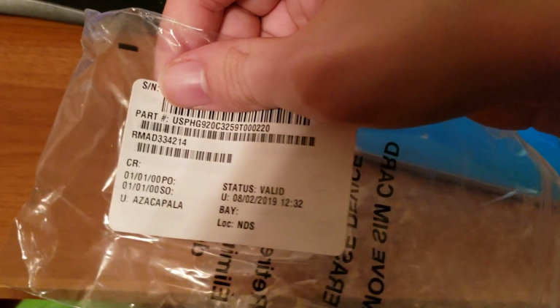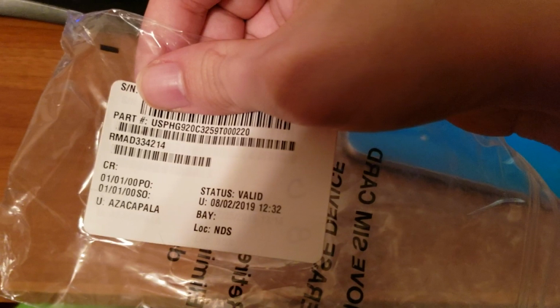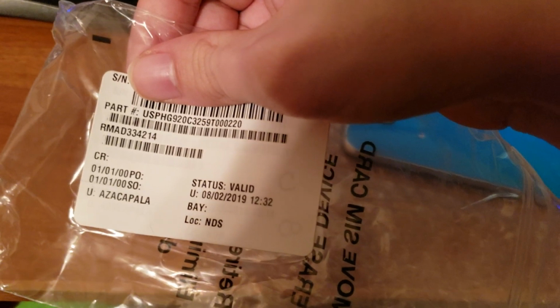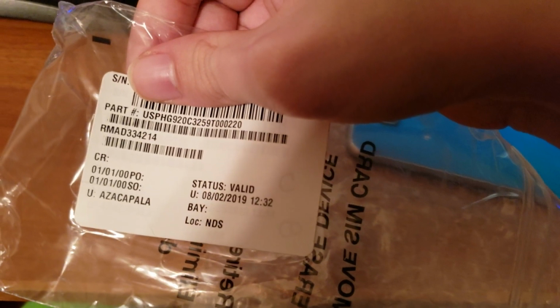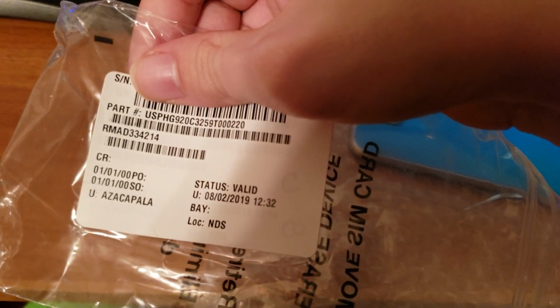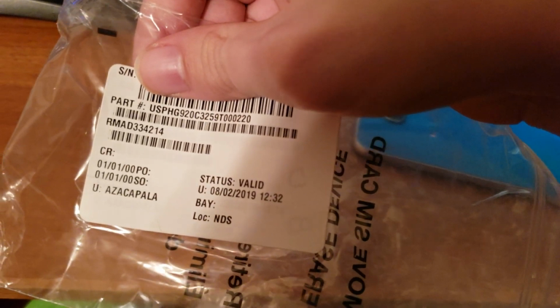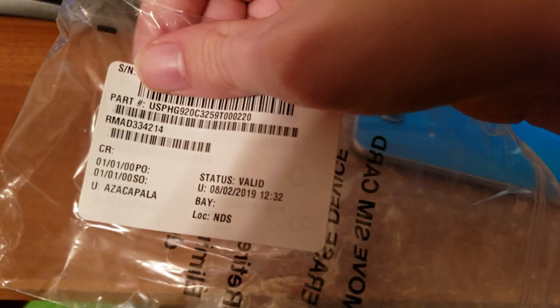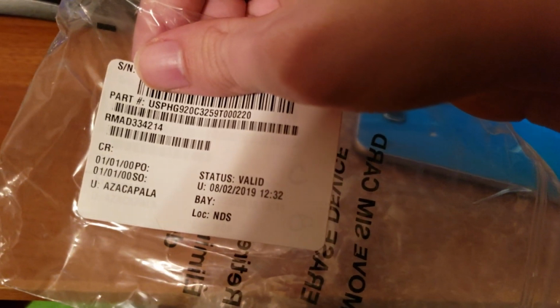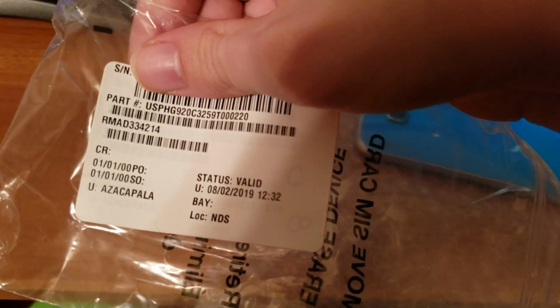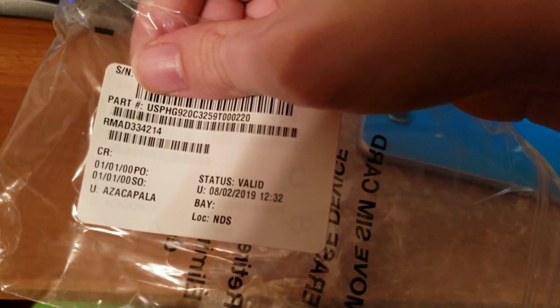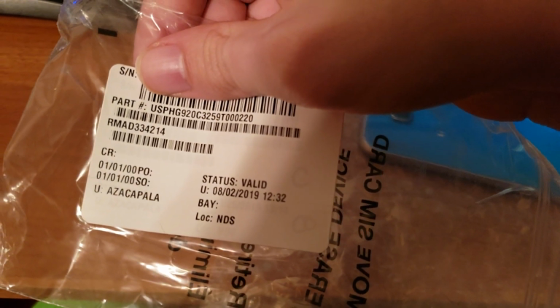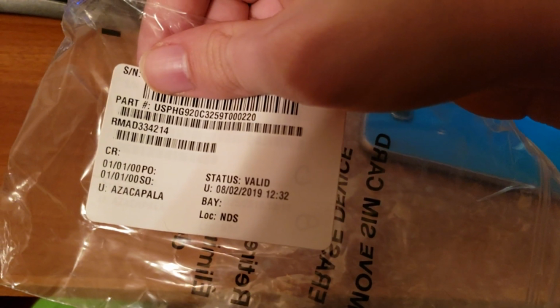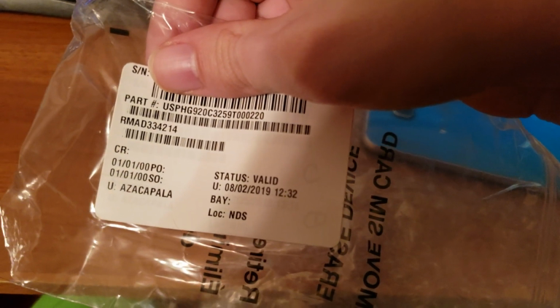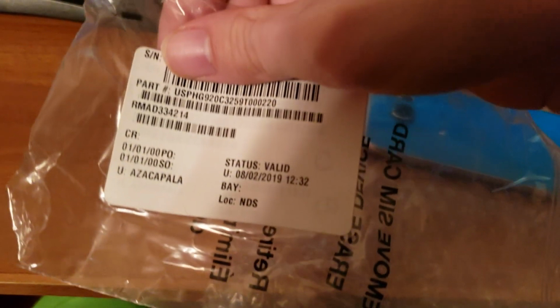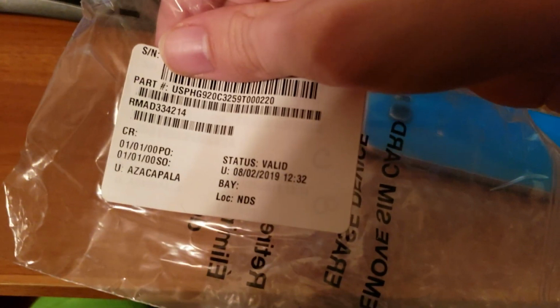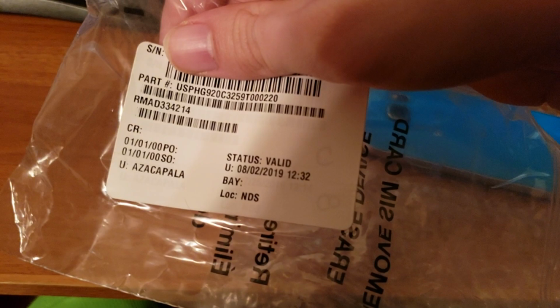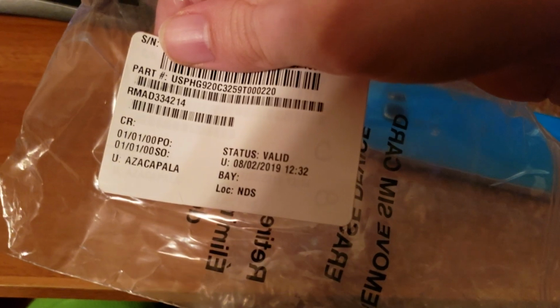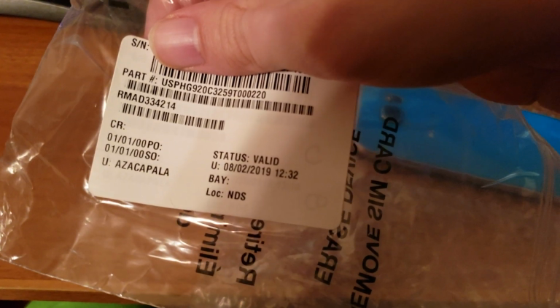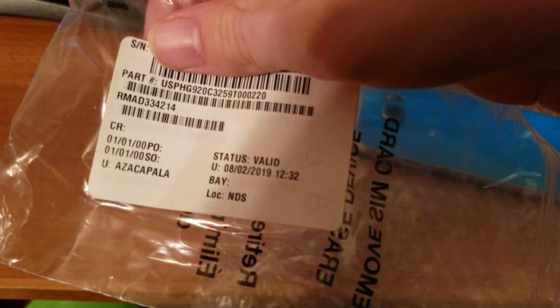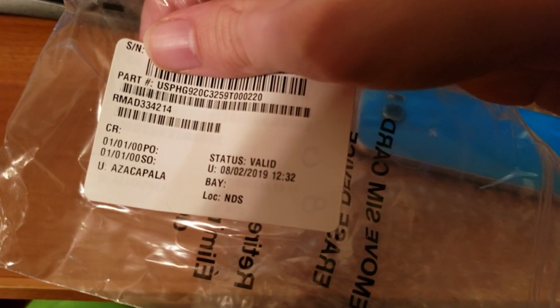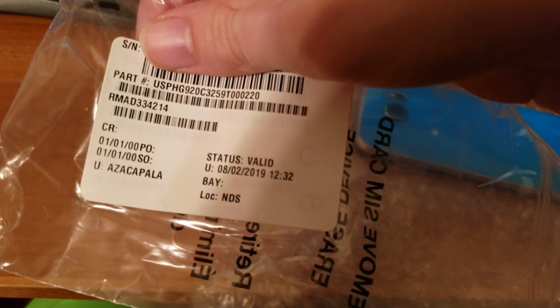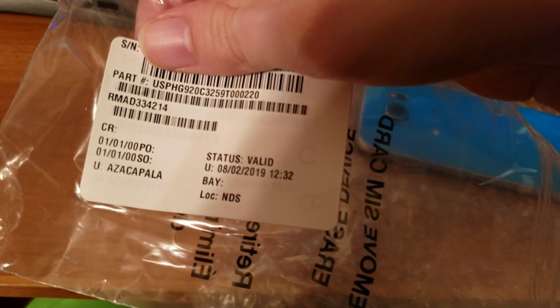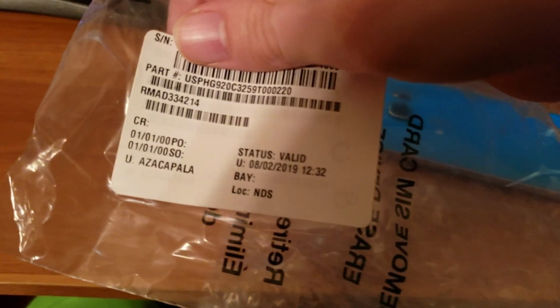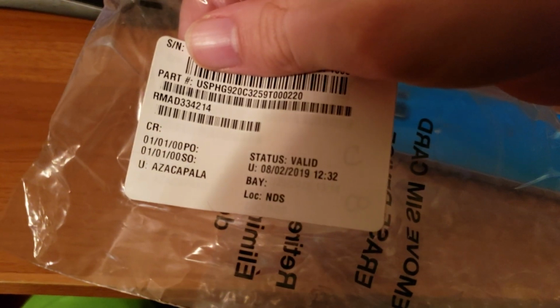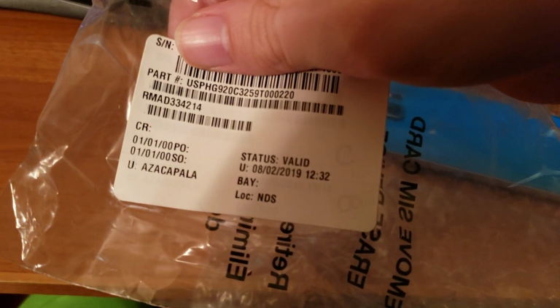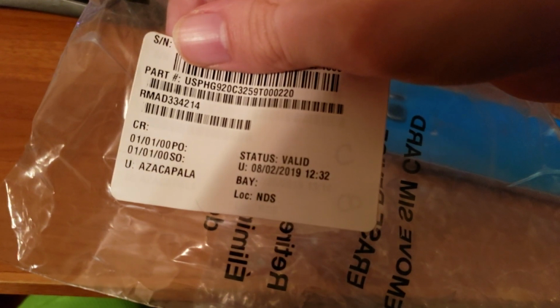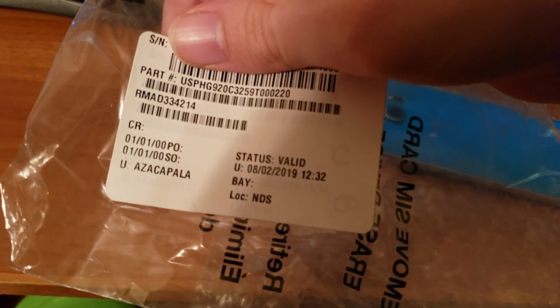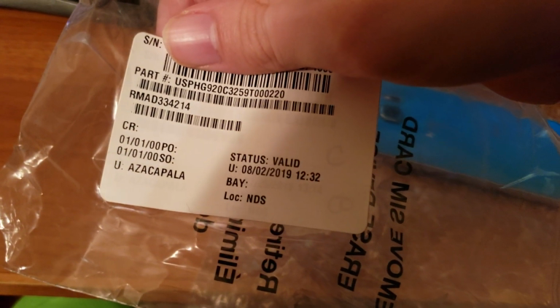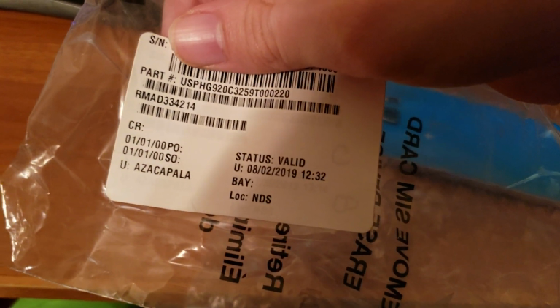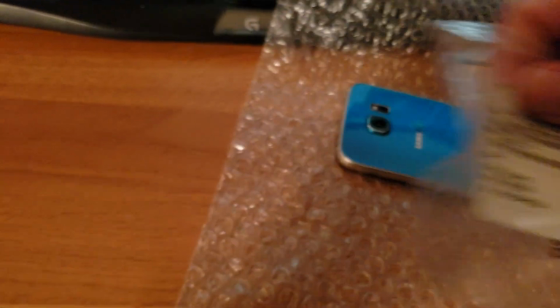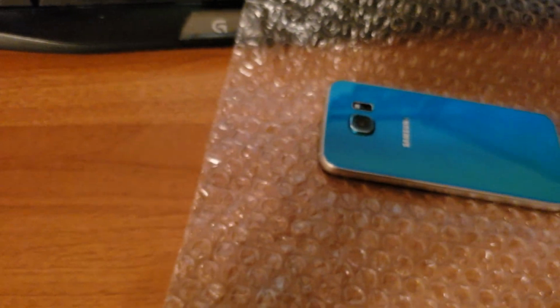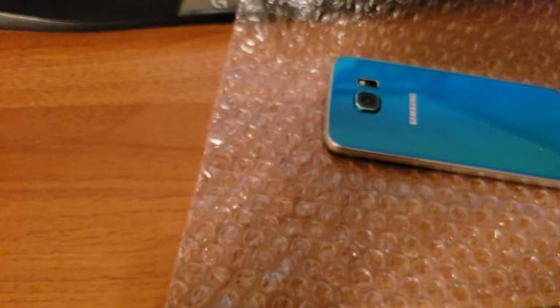It says the status valid — I'm assuming that means unlocked or wiped — August 2nd 2019 at 12:32. I don't know what any of this other stuff is.